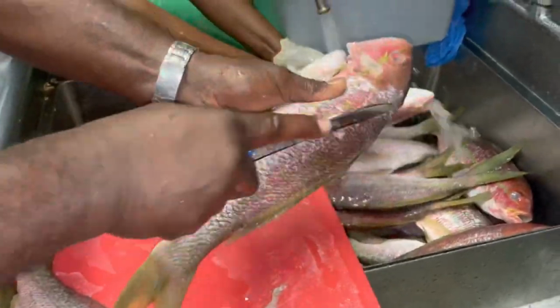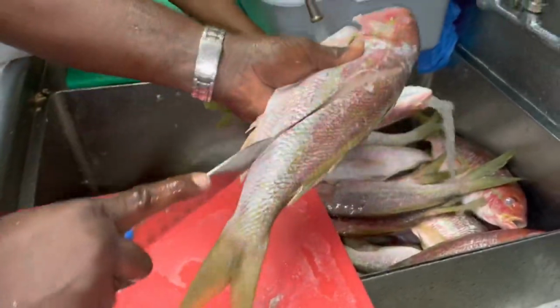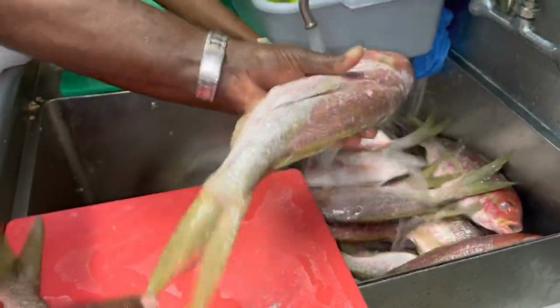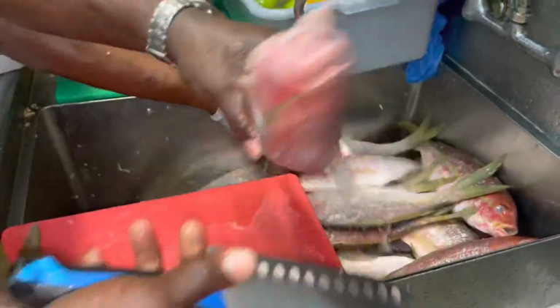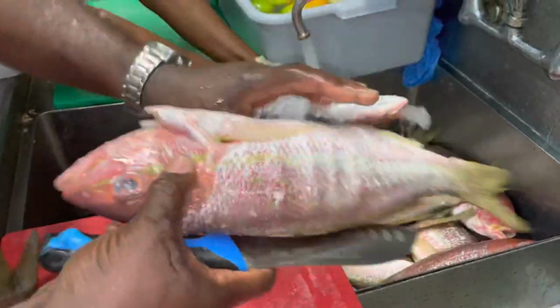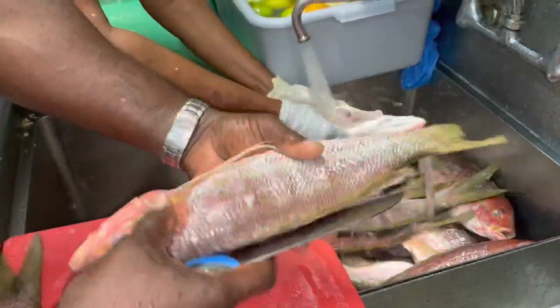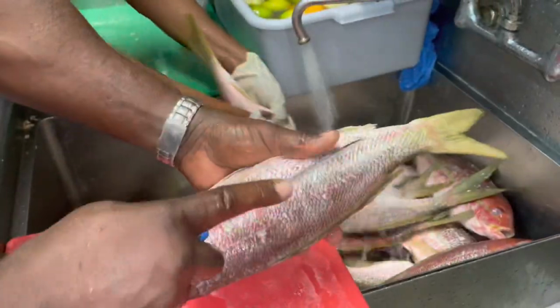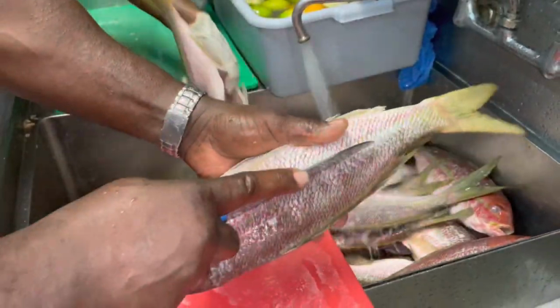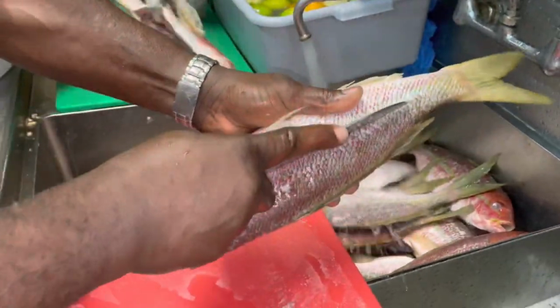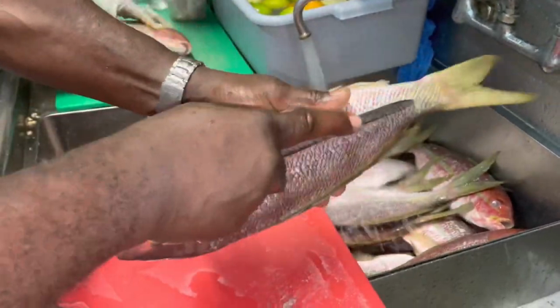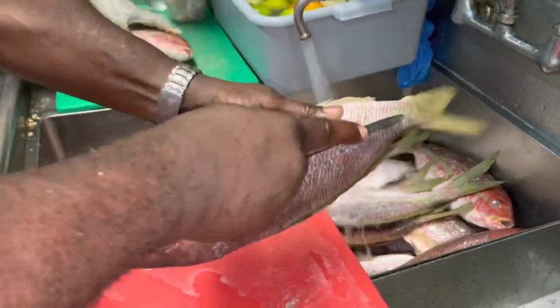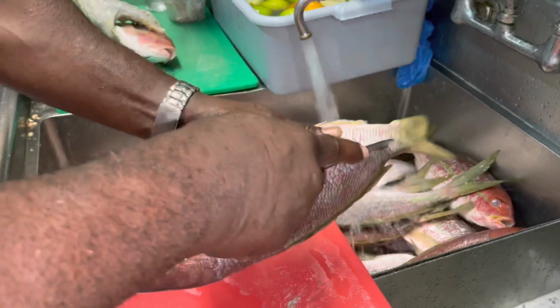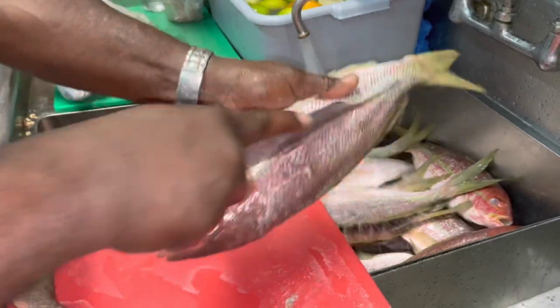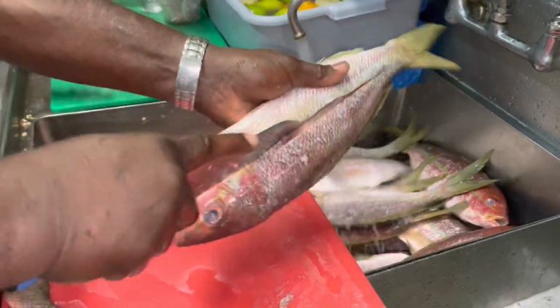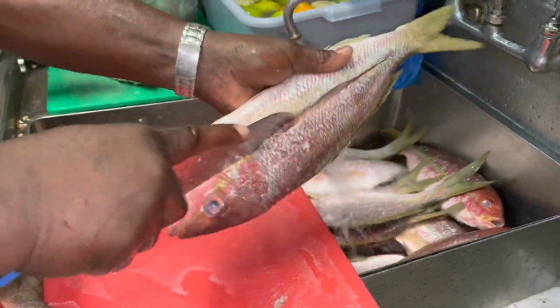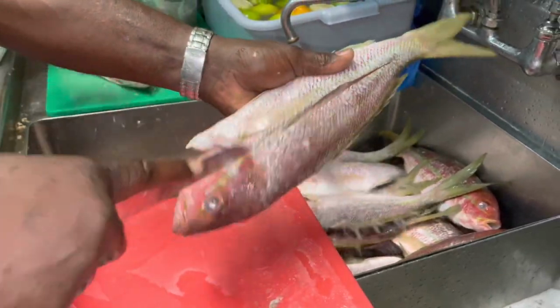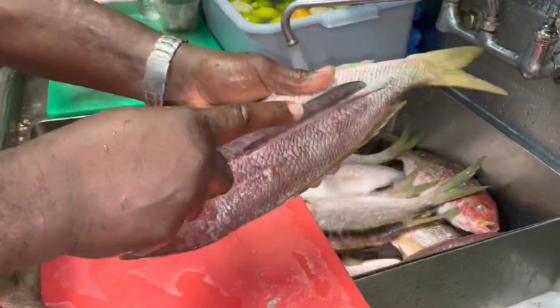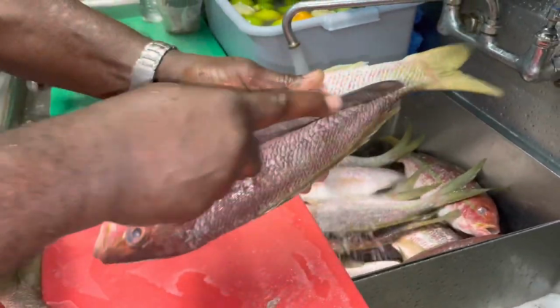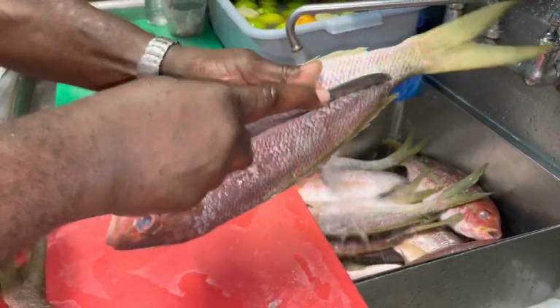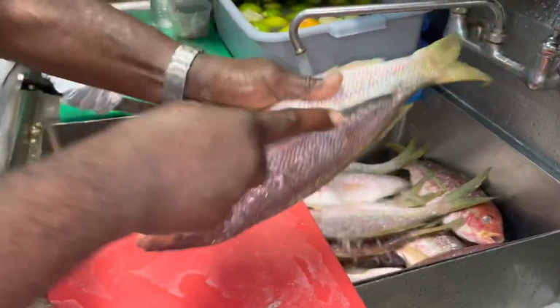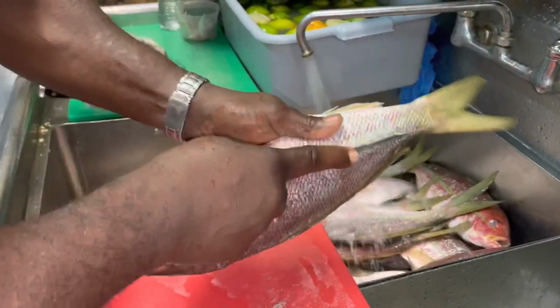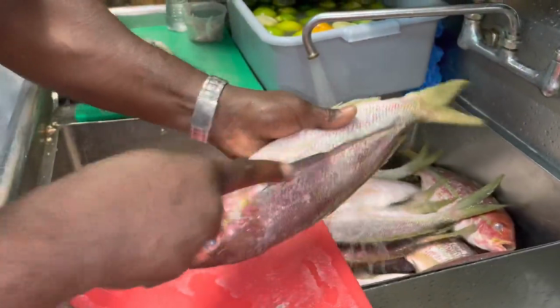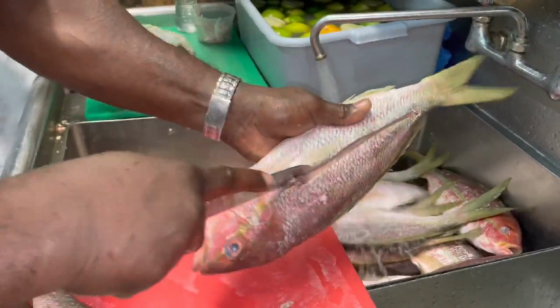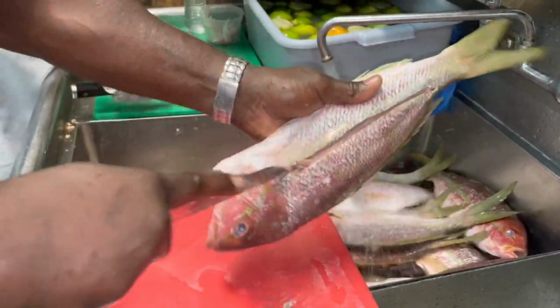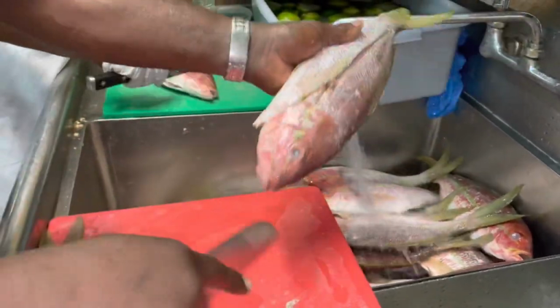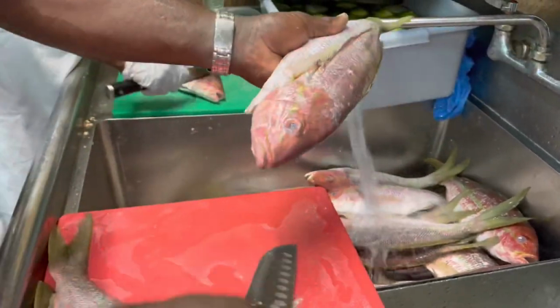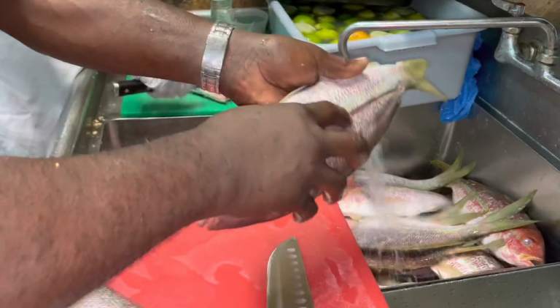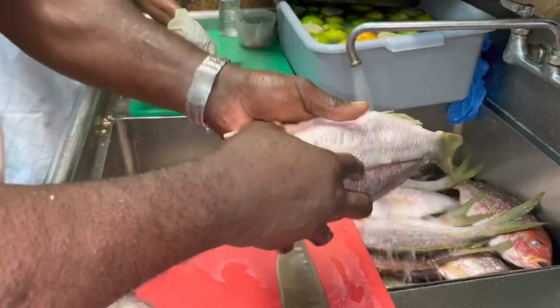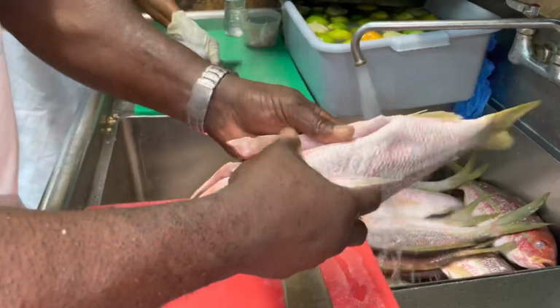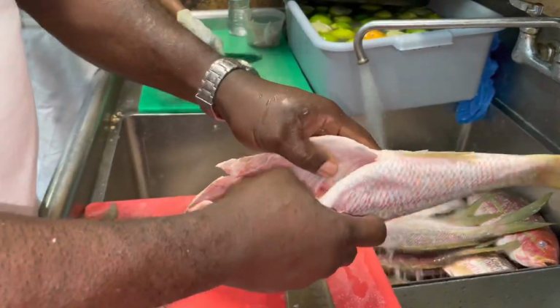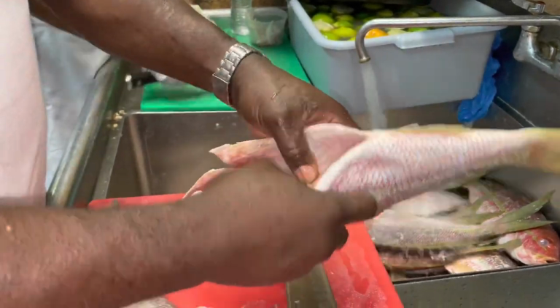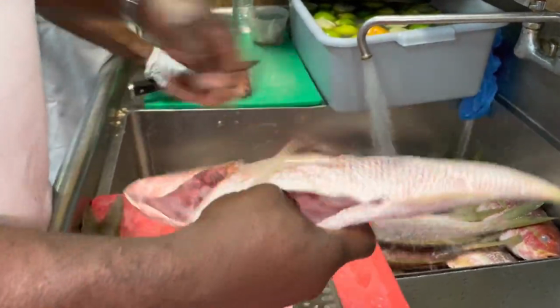Why do we score it? So that way the seasoning will get in better. That's one — I showed you guys that one time.